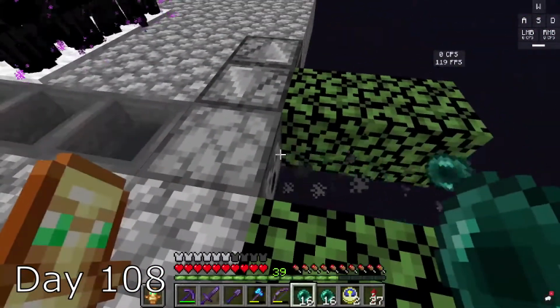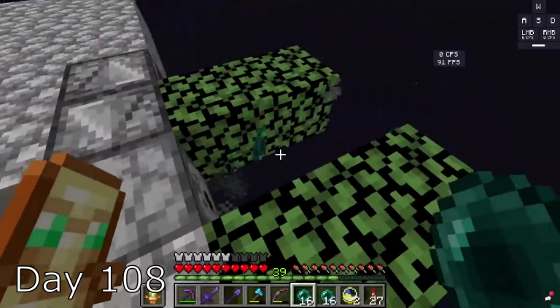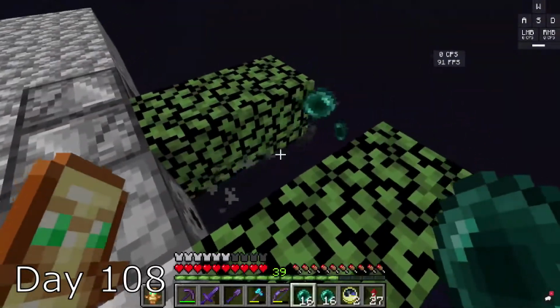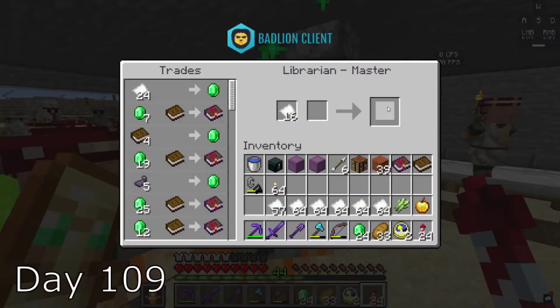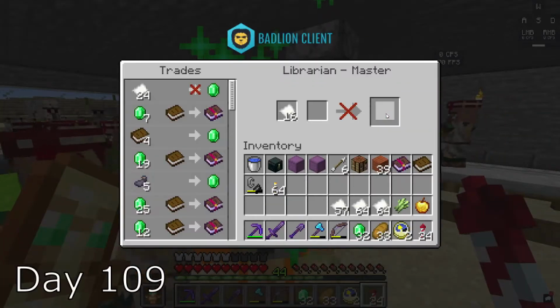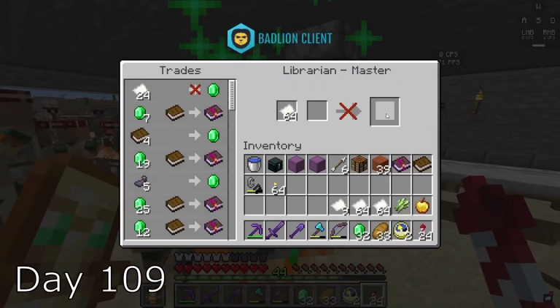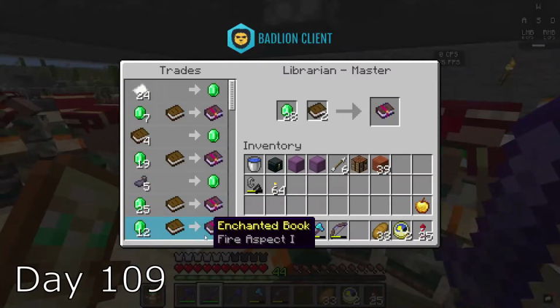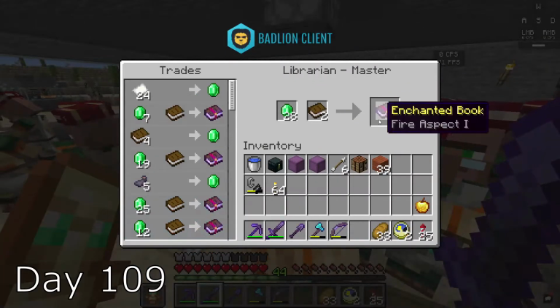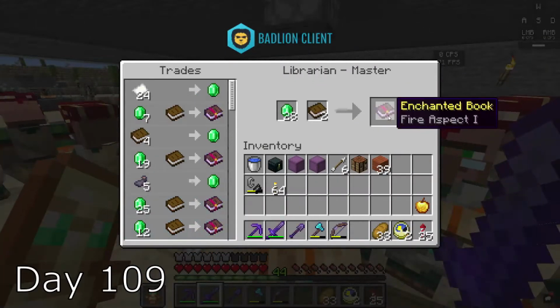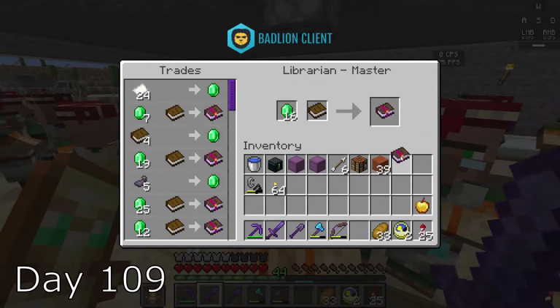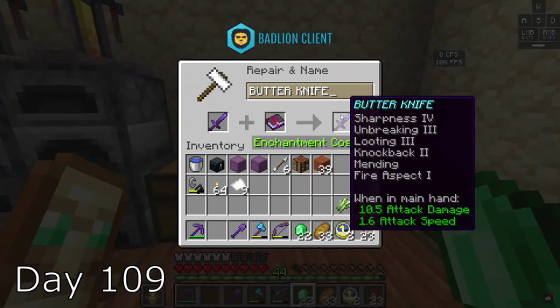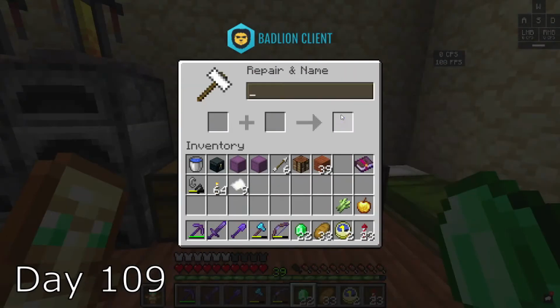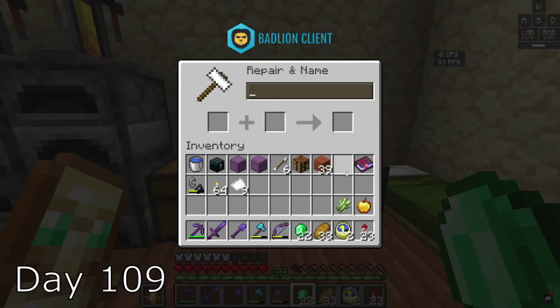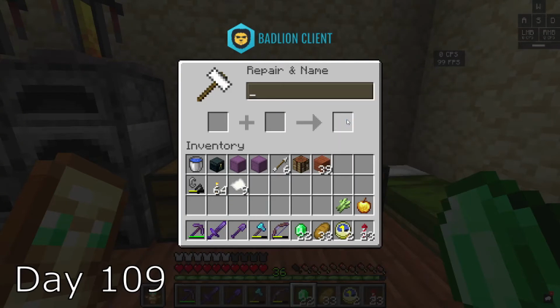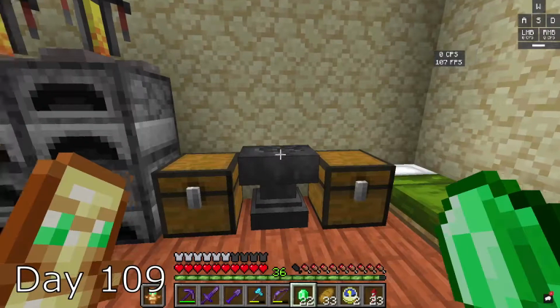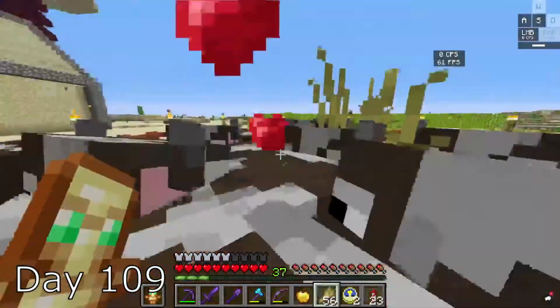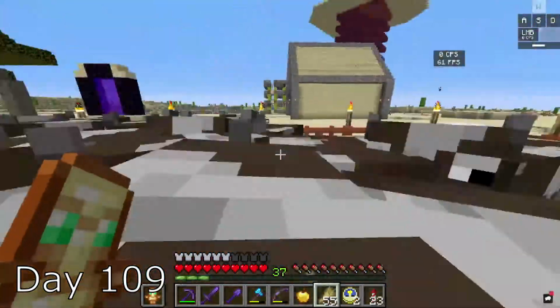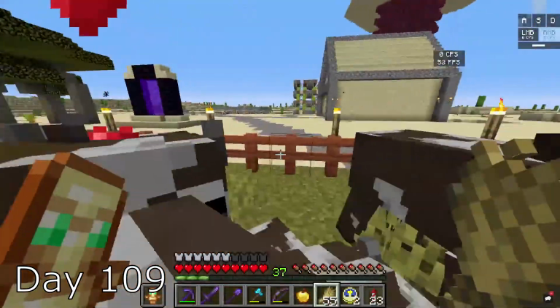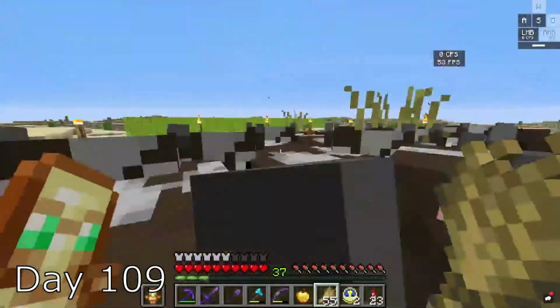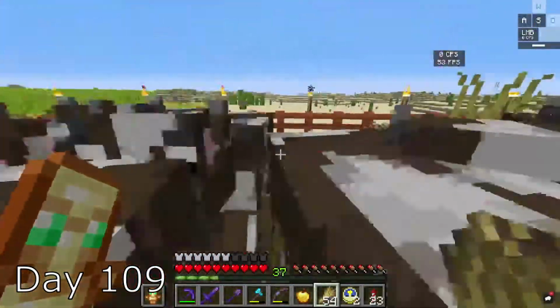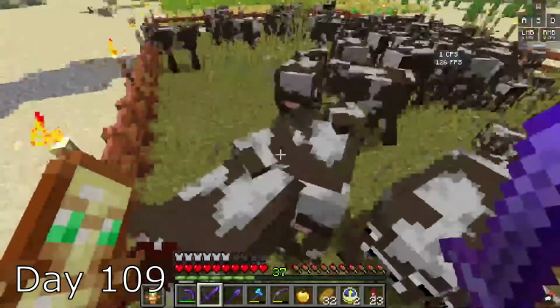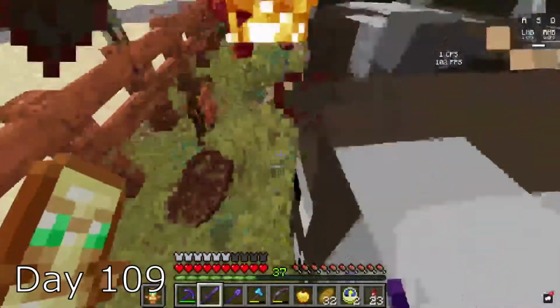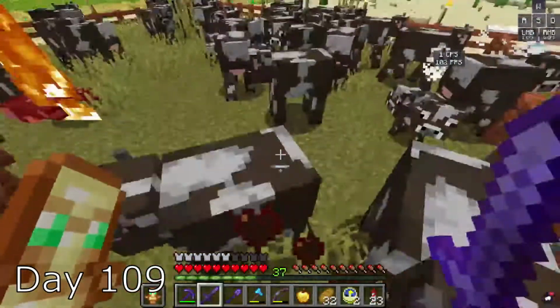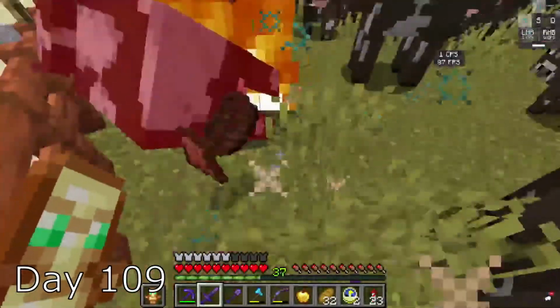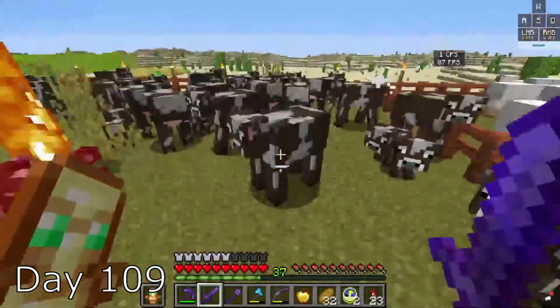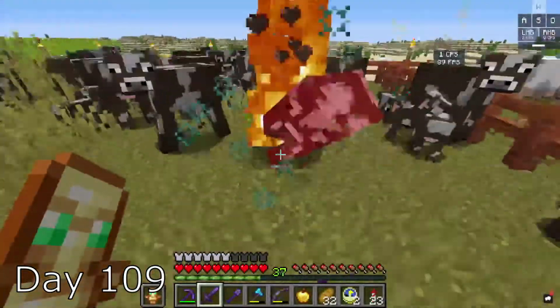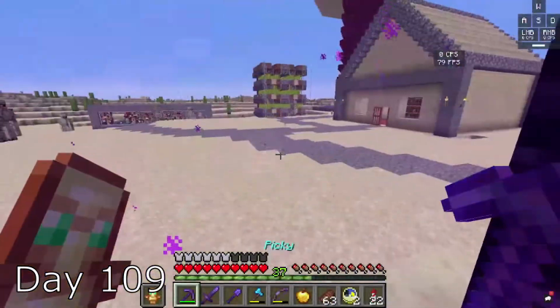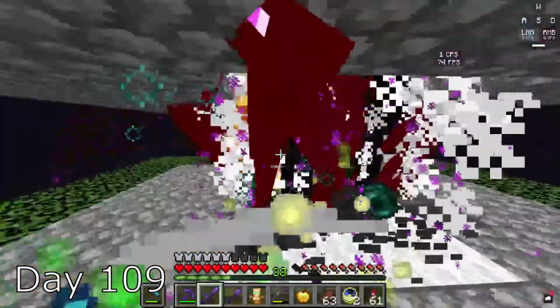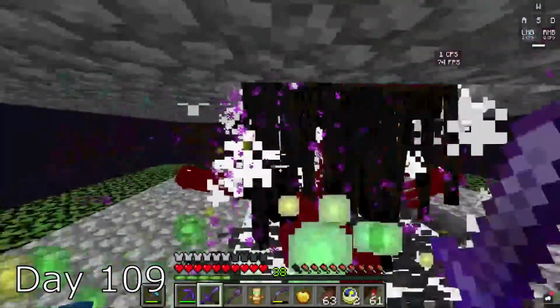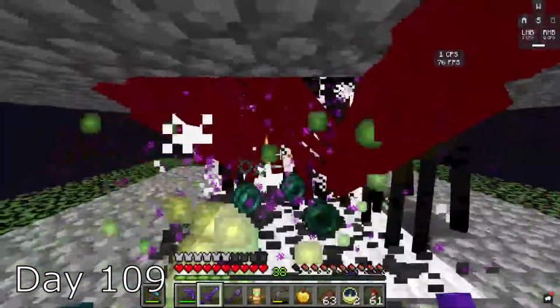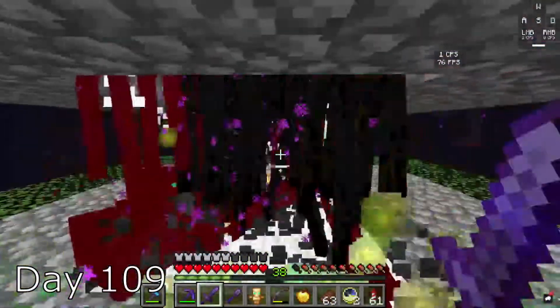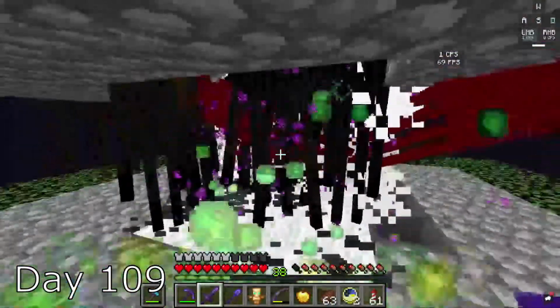I get home on day 109 and trade with some villagers. I get some books and then place them on my sword and axe. I breed some cows and then kill them, because why not? I go to the end to heal up my axe at the experience farm.